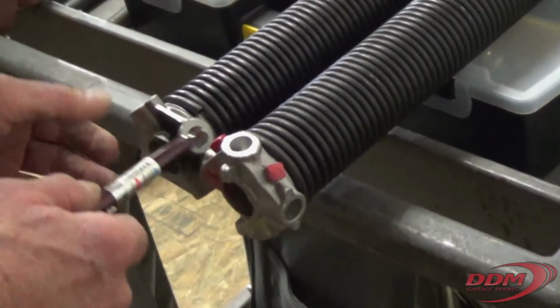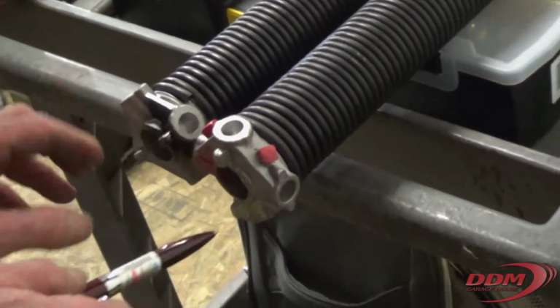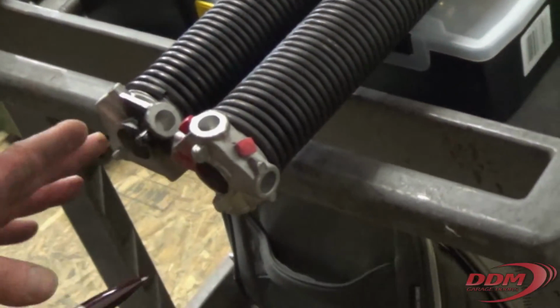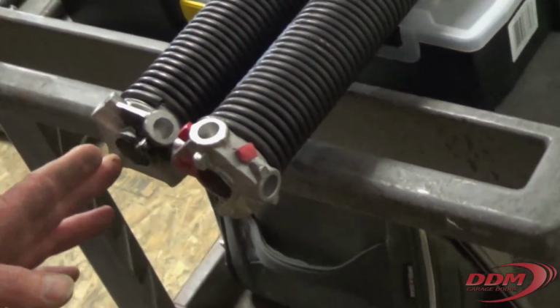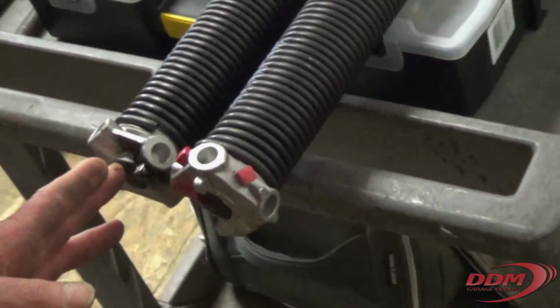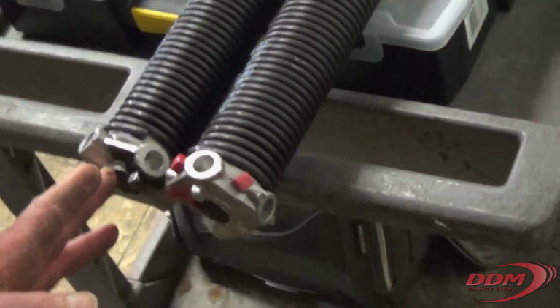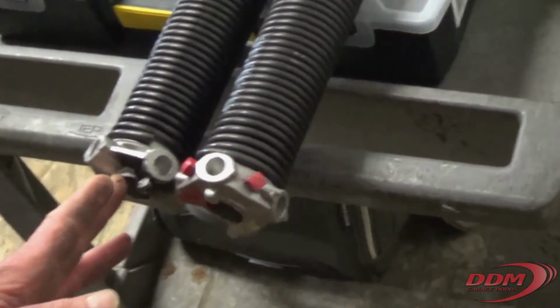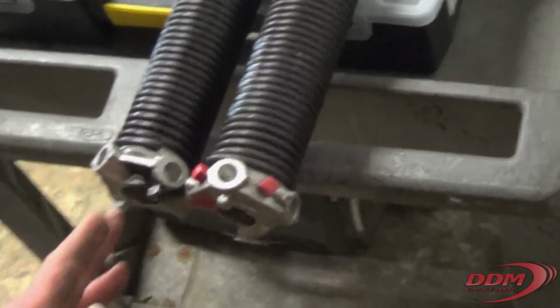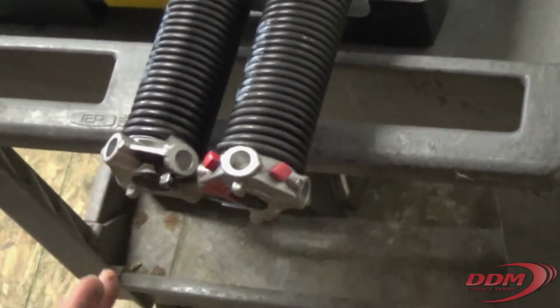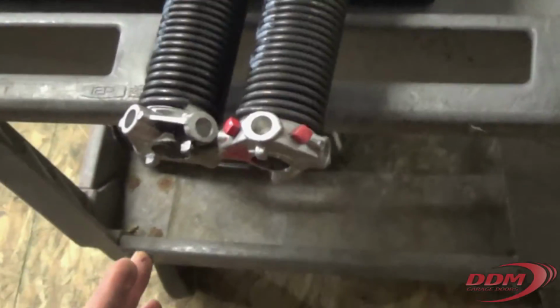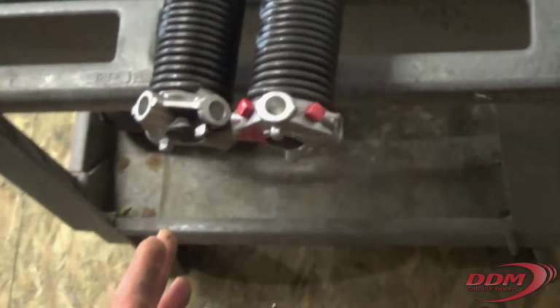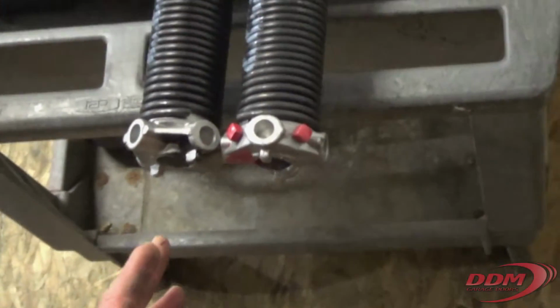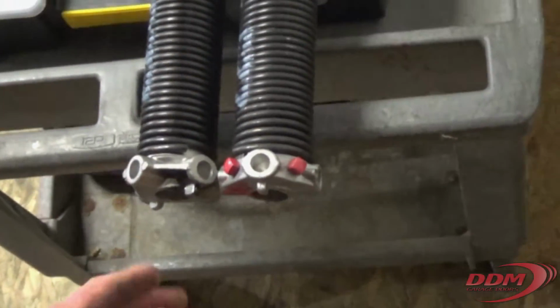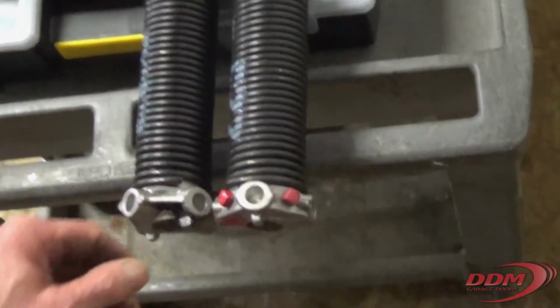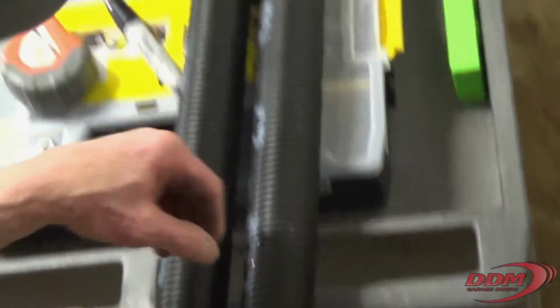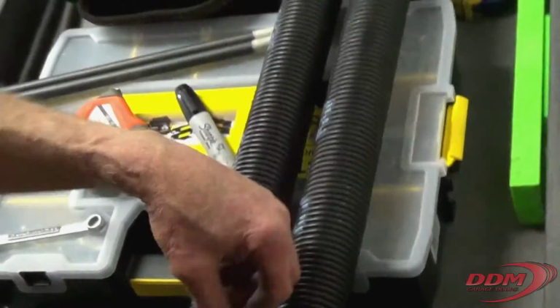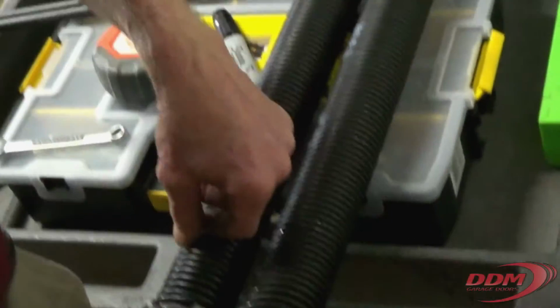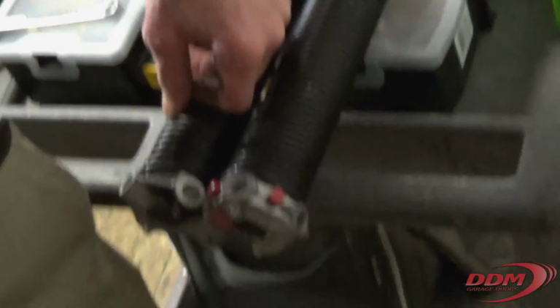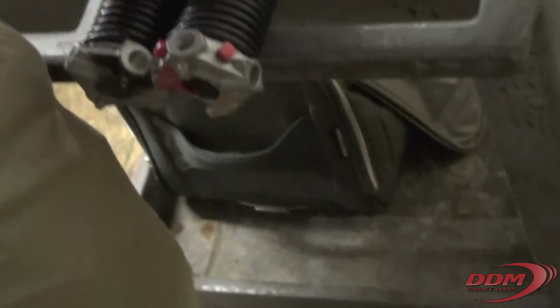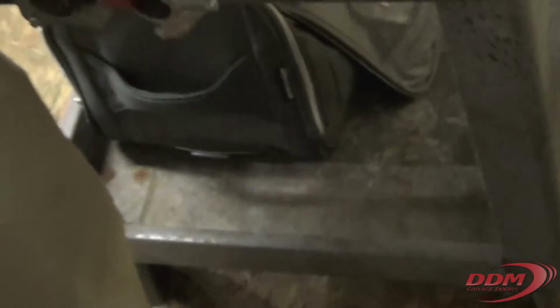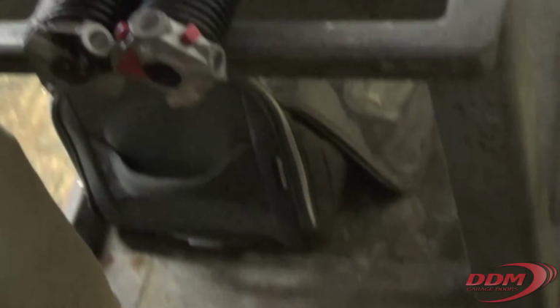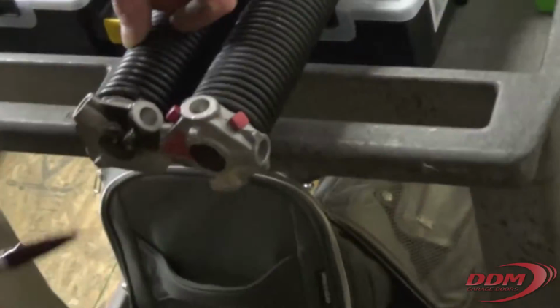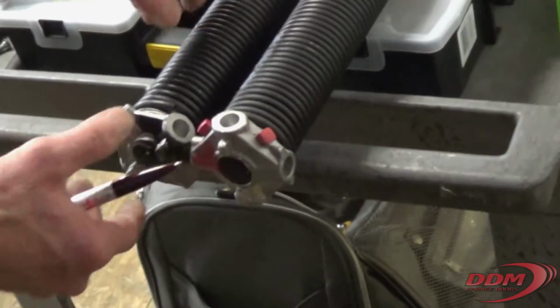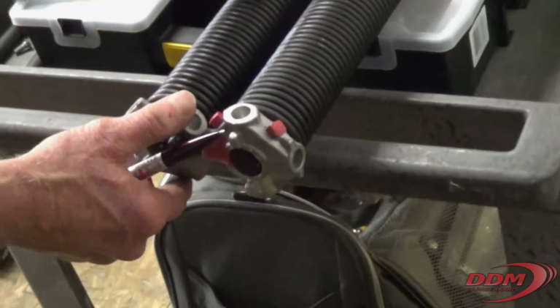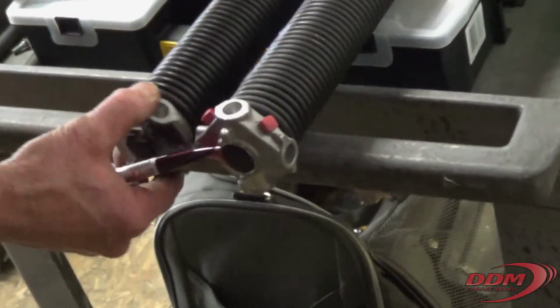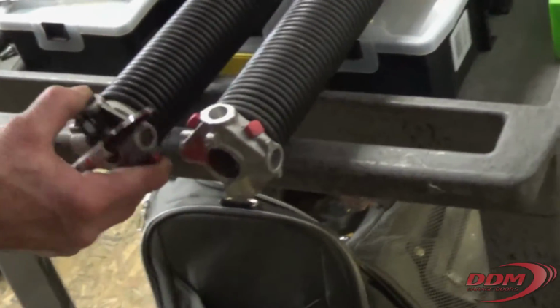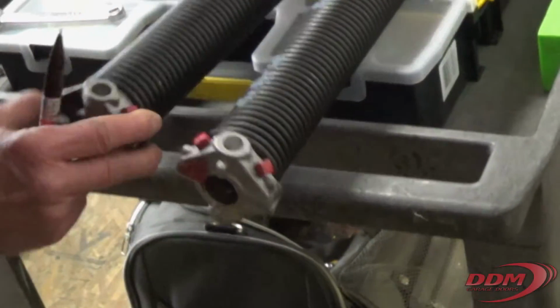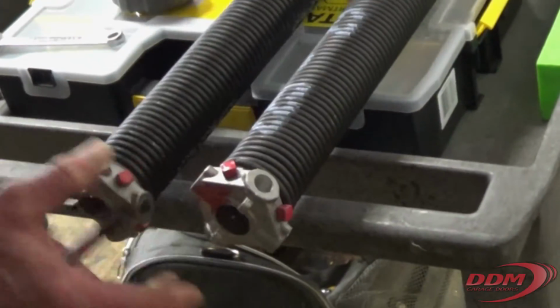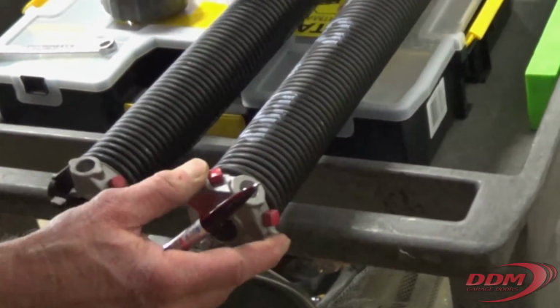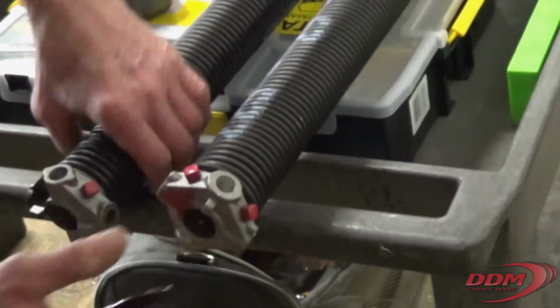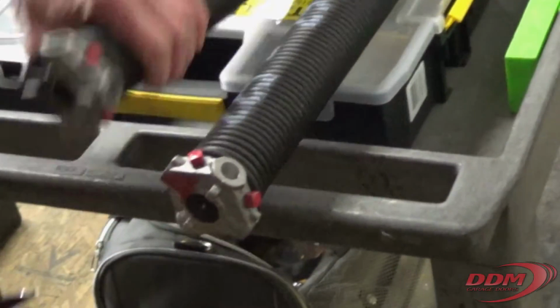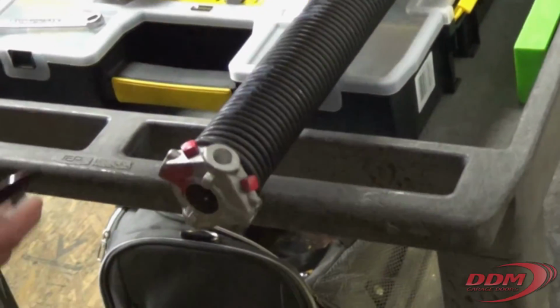Now I'm looking at it from beyond the spring. If I look at it this way, it's just the opposite. If I look at it with it on the bottom, it's just the opposite.